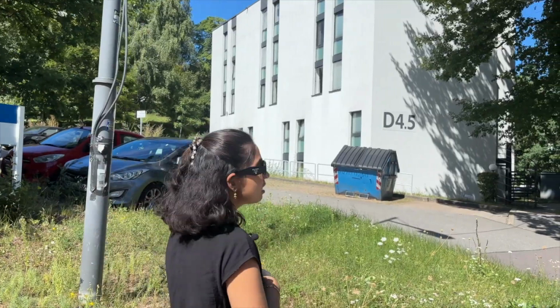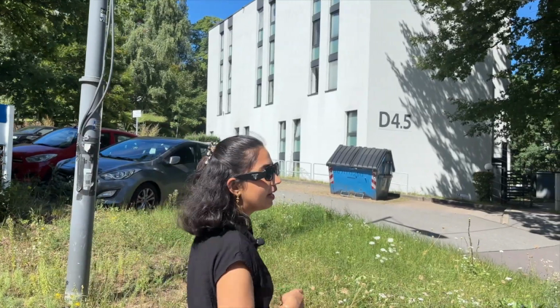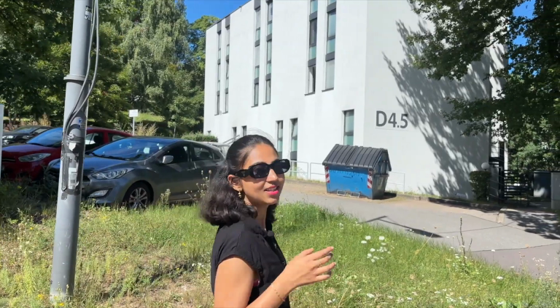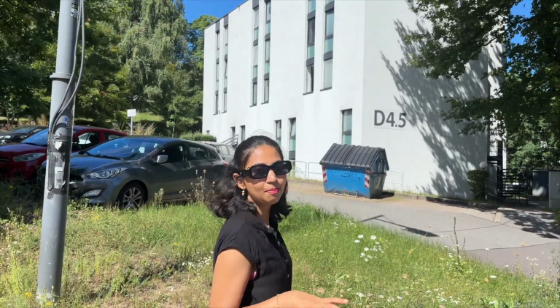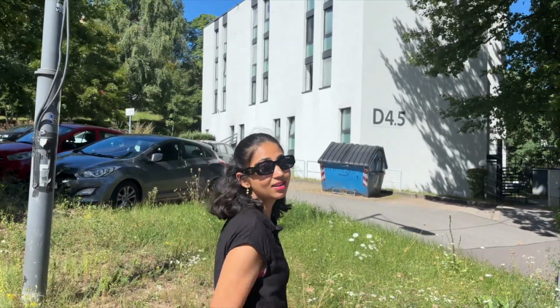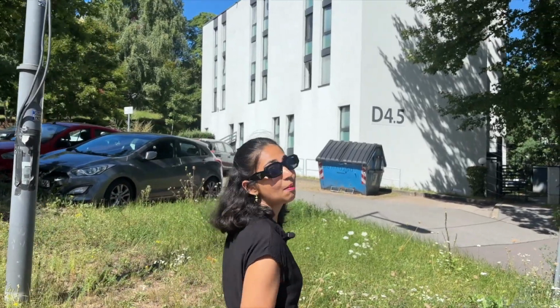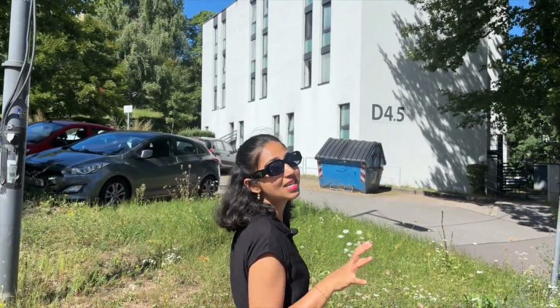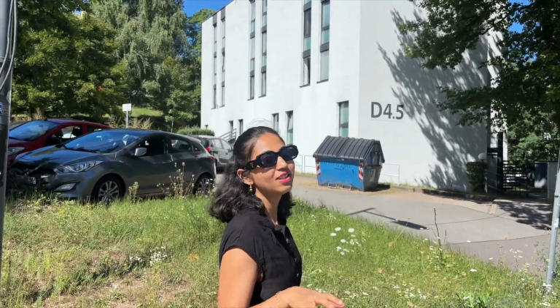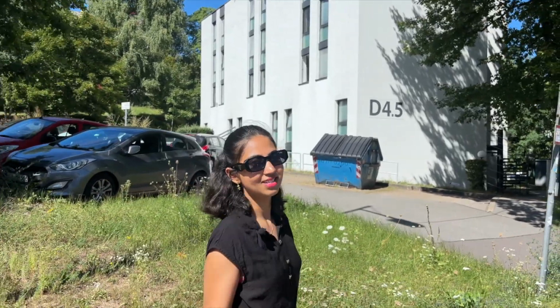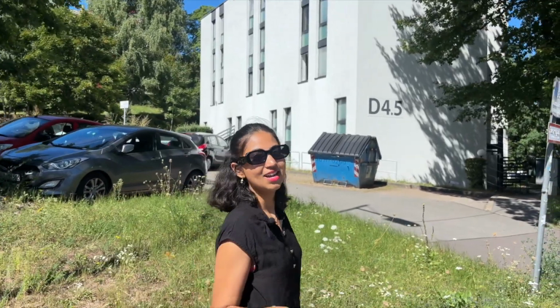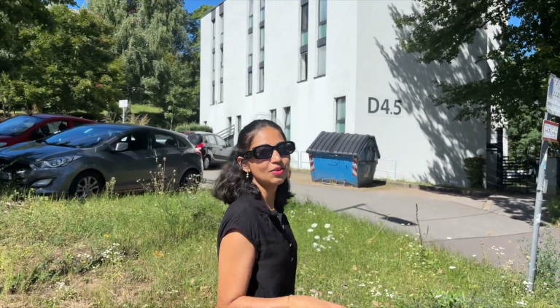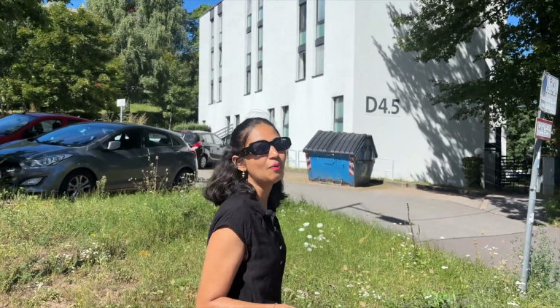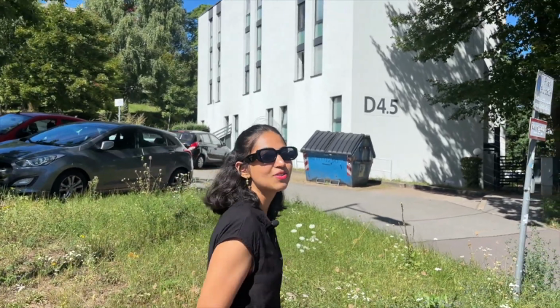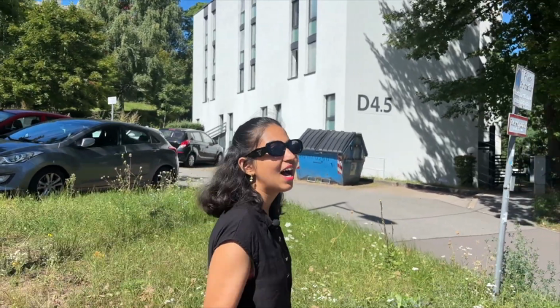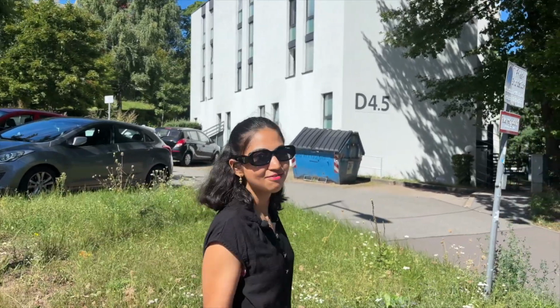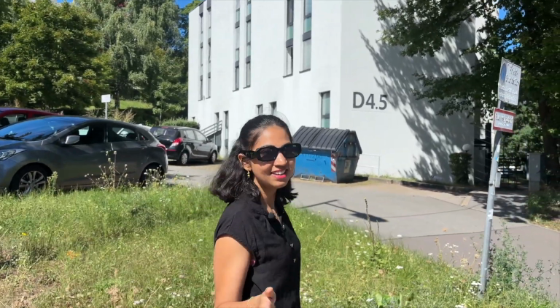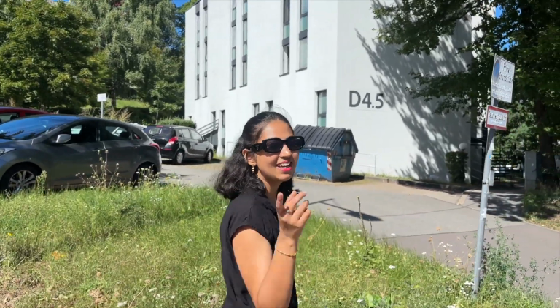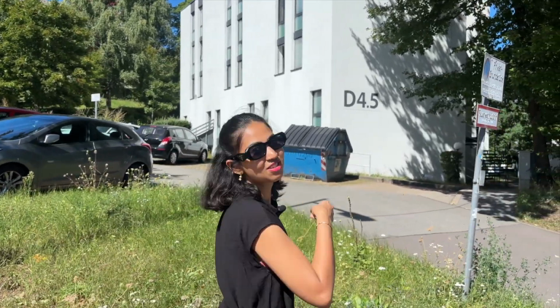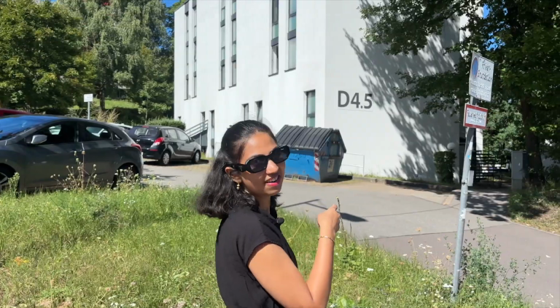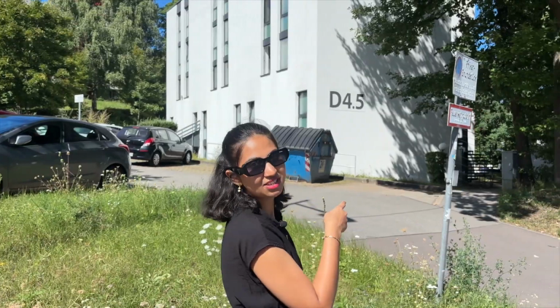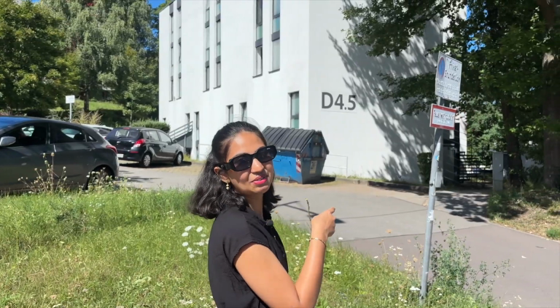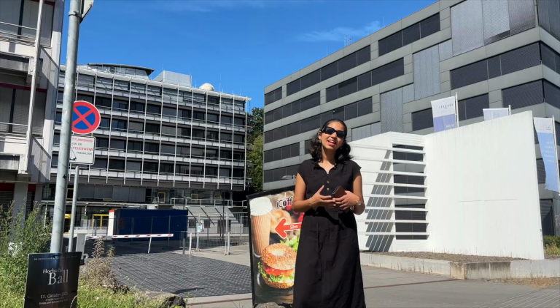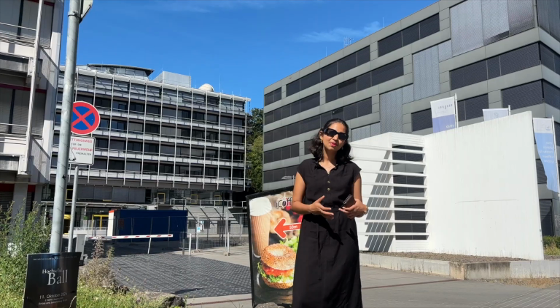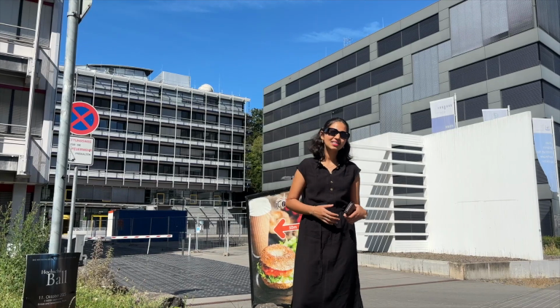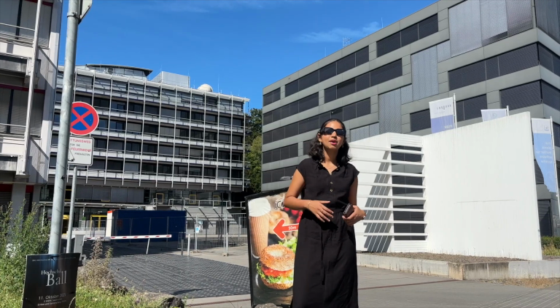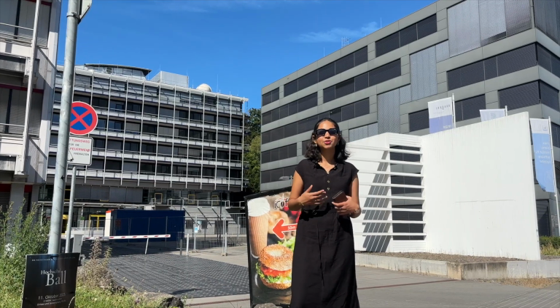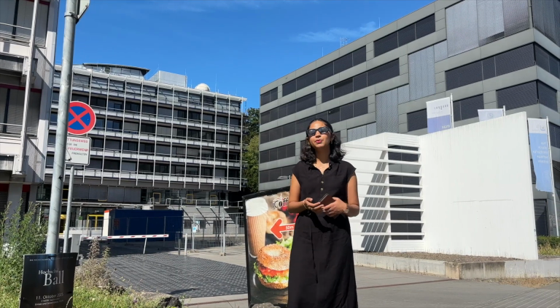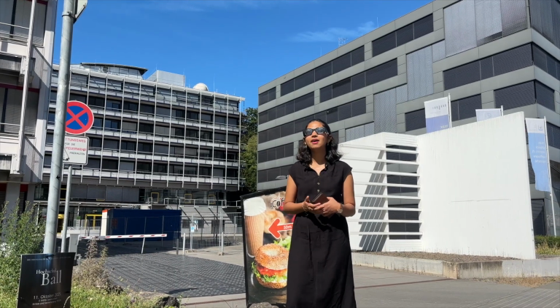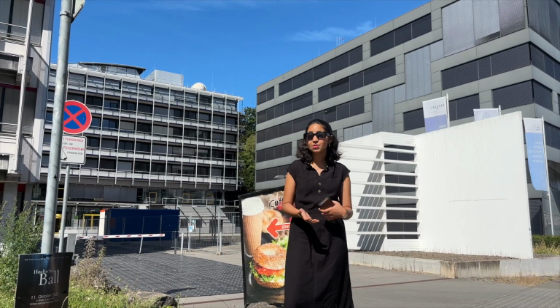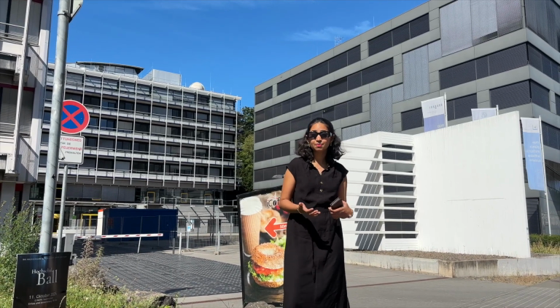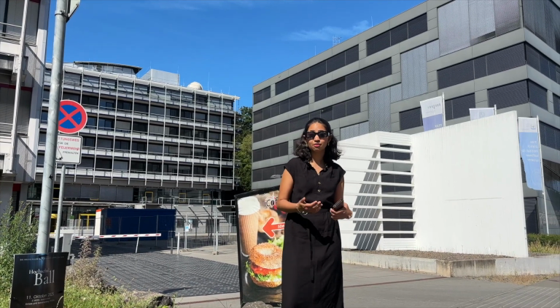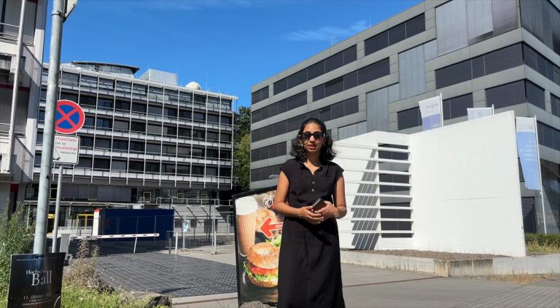In this building, there's a party that happens every Thursday, so if you want to have some fun, this is the right place for you. The next buildings I want to show you are extra special for me — the Max Planck Institute for Informatics and the Max Planck Institute for Software Systems.